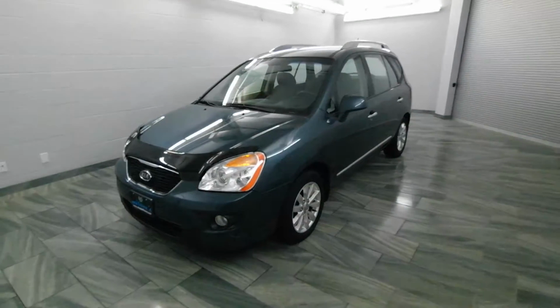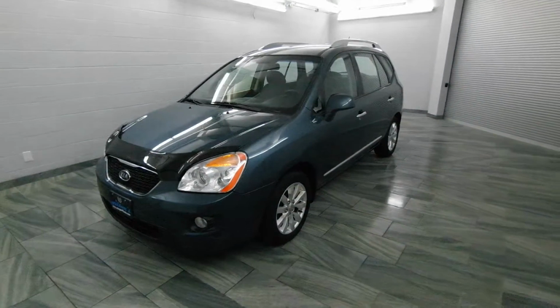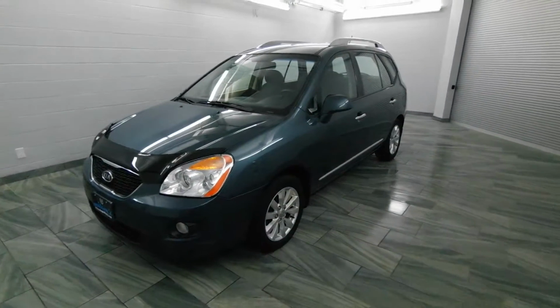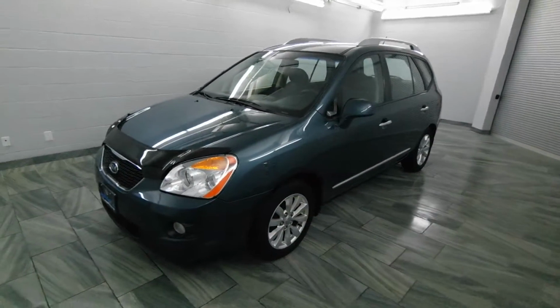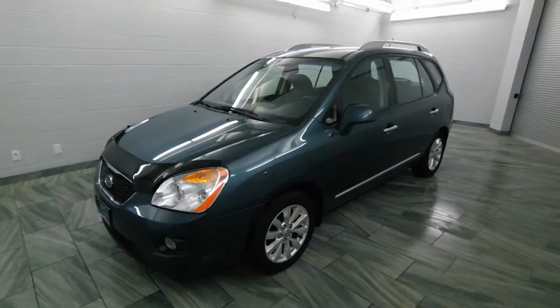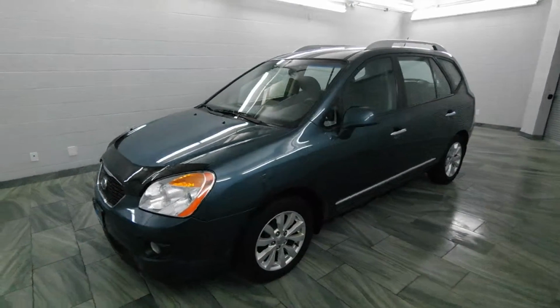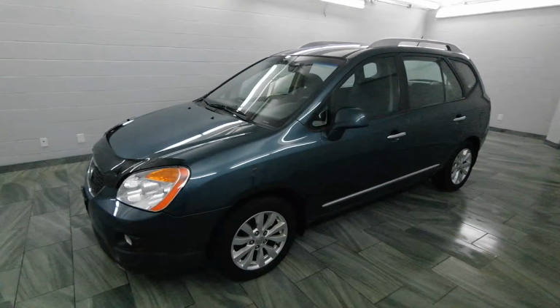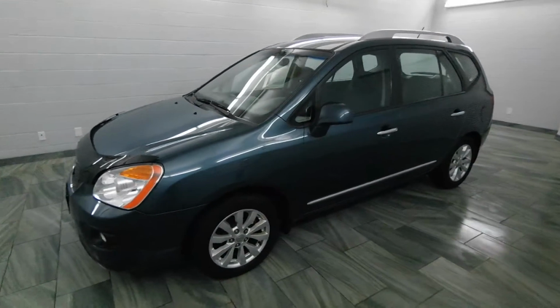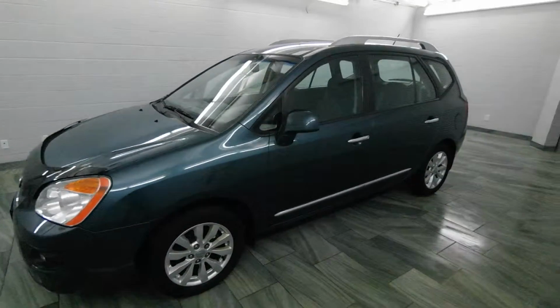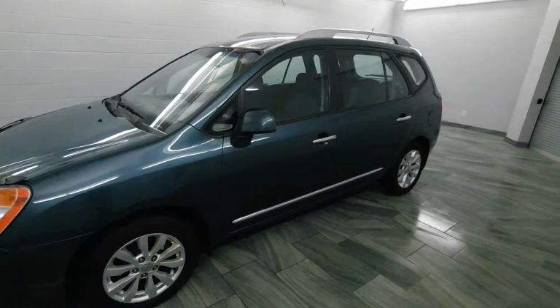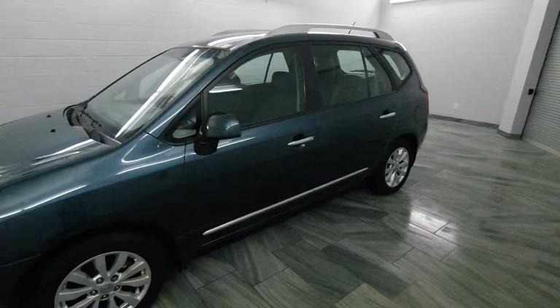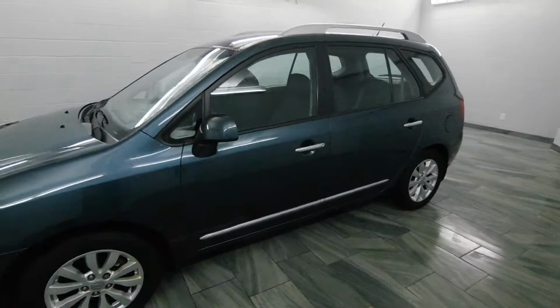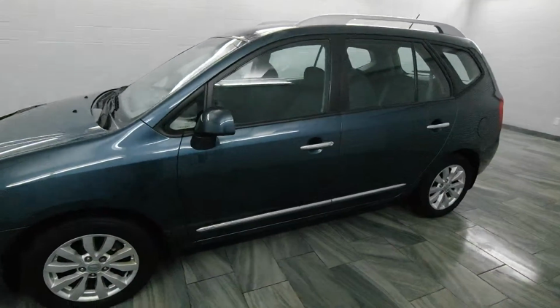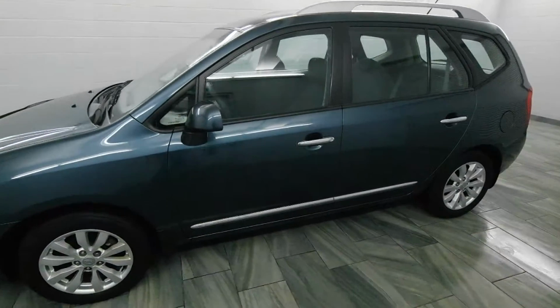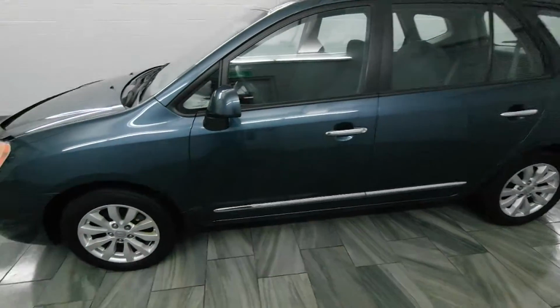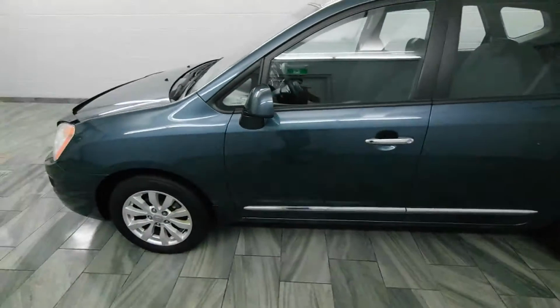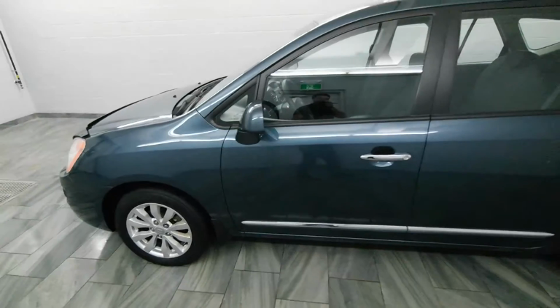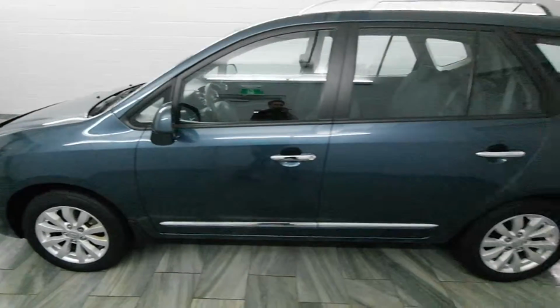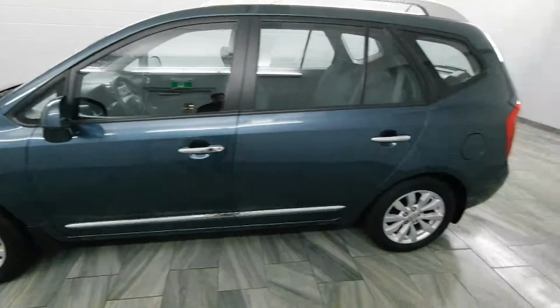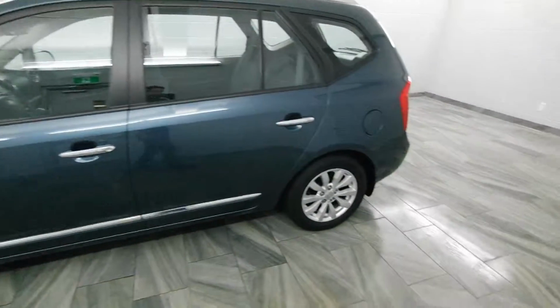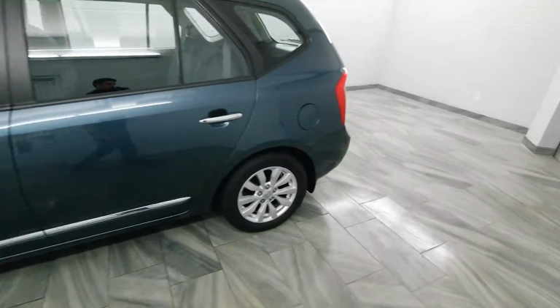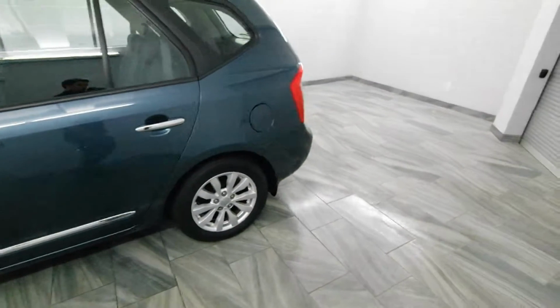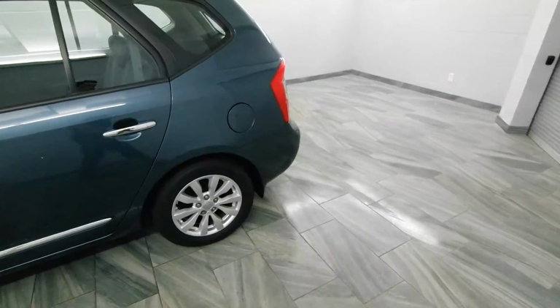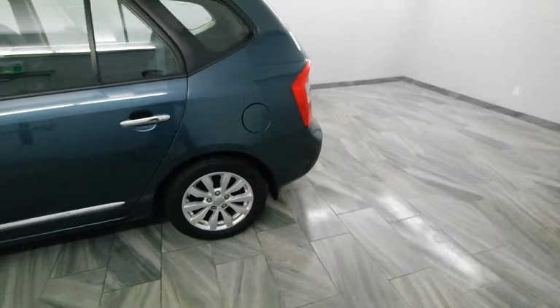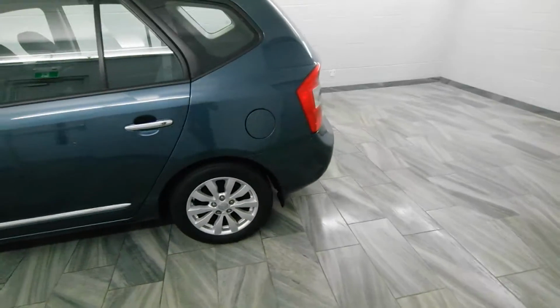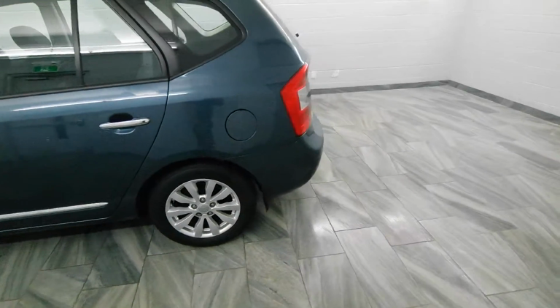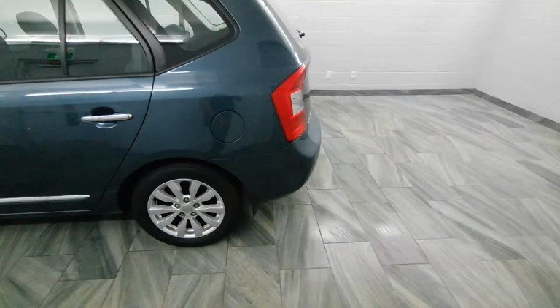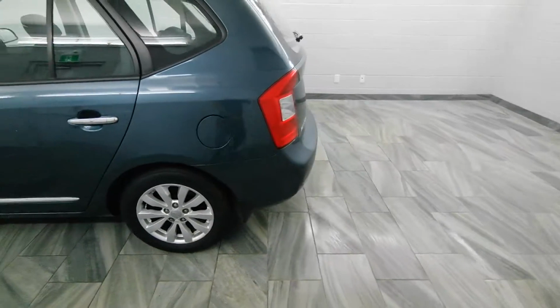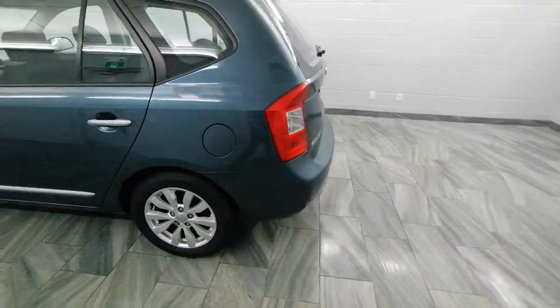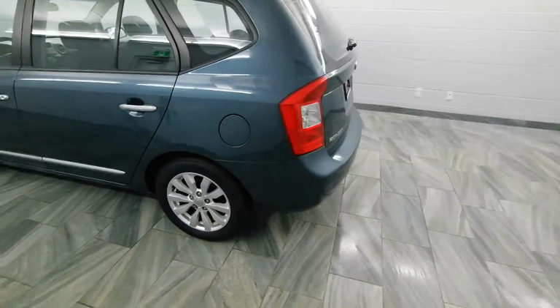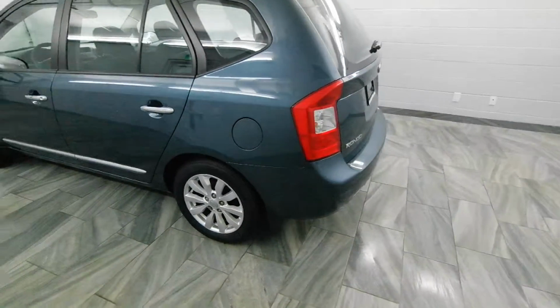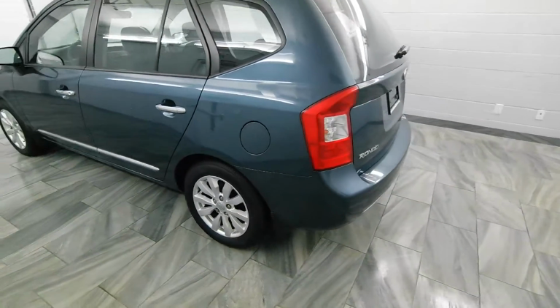Mark Wilson's Better Used Cars in Guelph, Ontario, 5055 Whitelaw Road. We have a 2012 Kia Rondo EX.